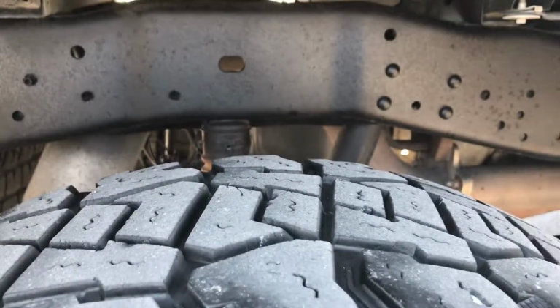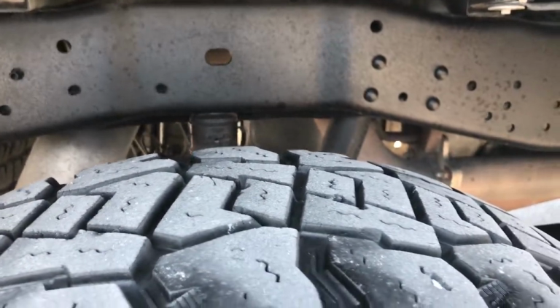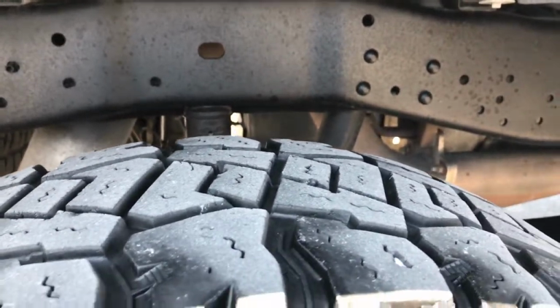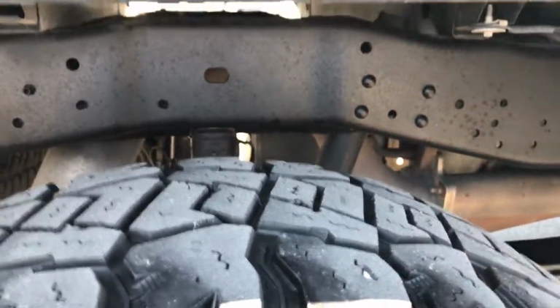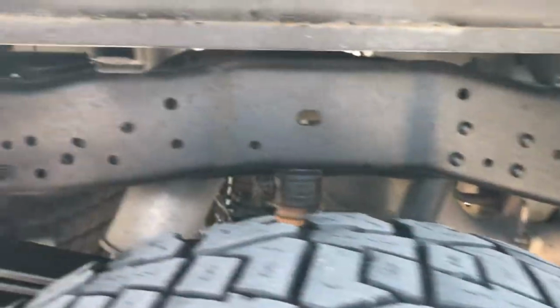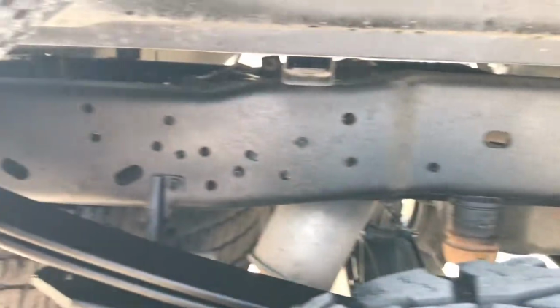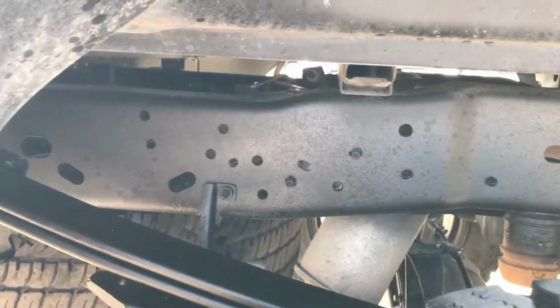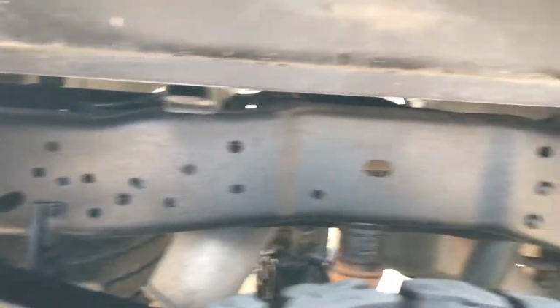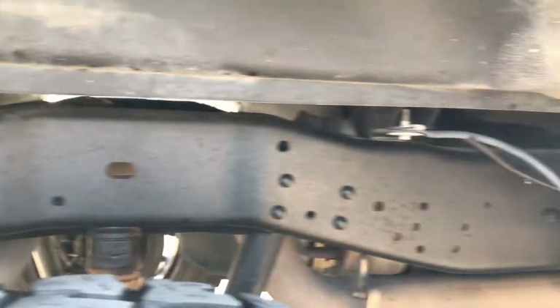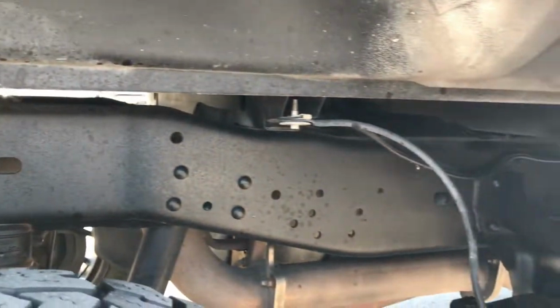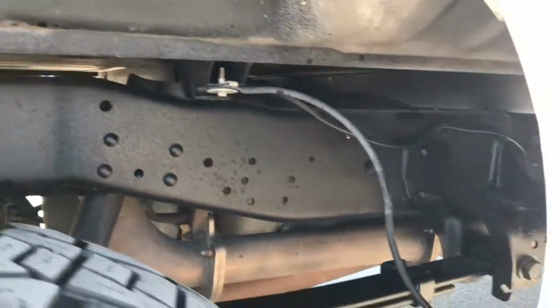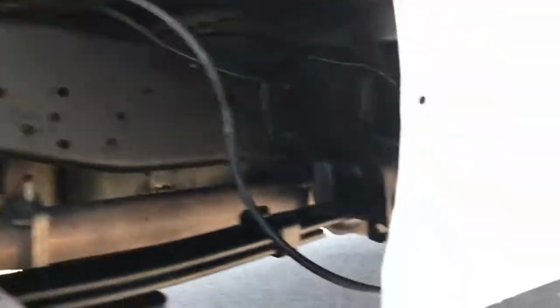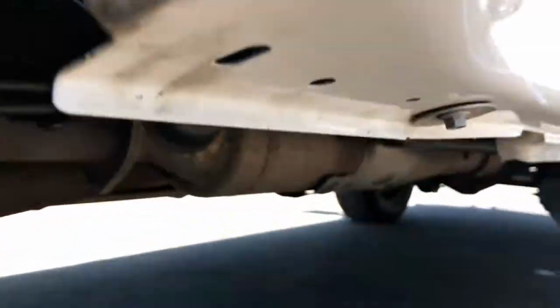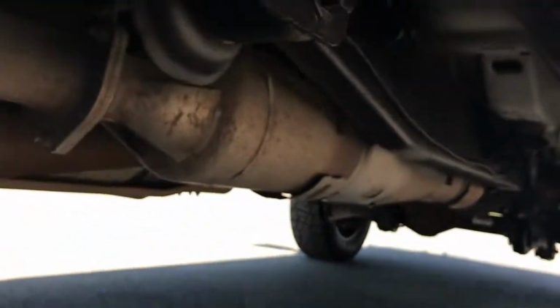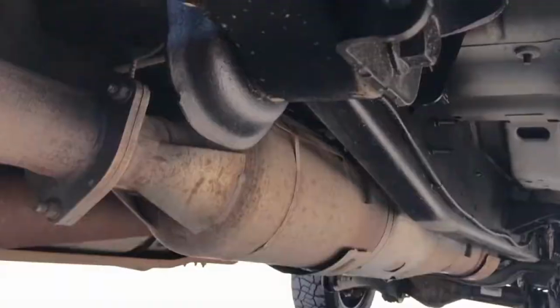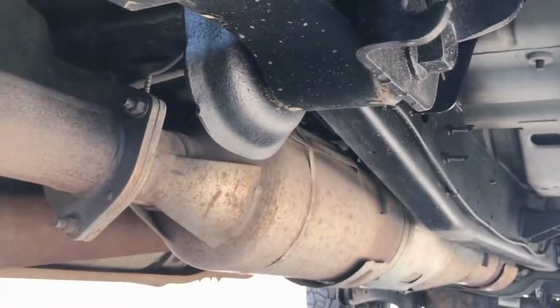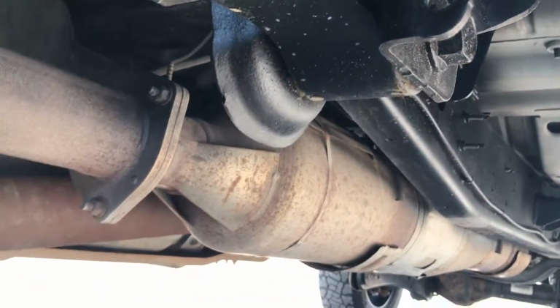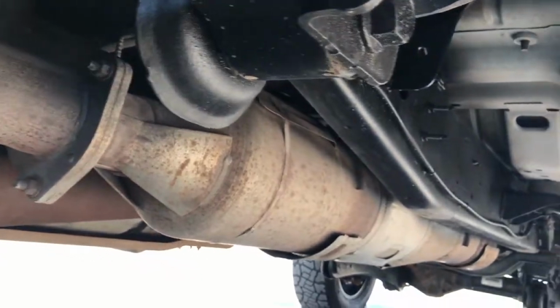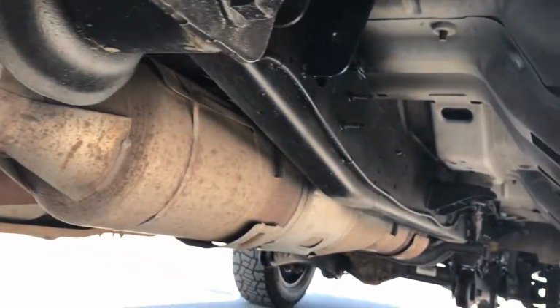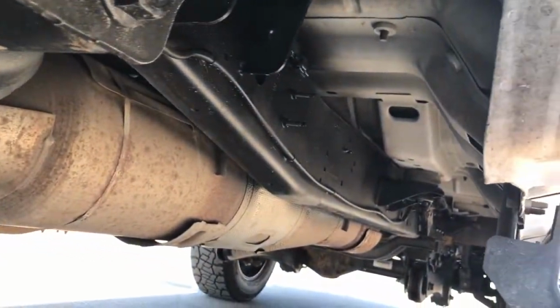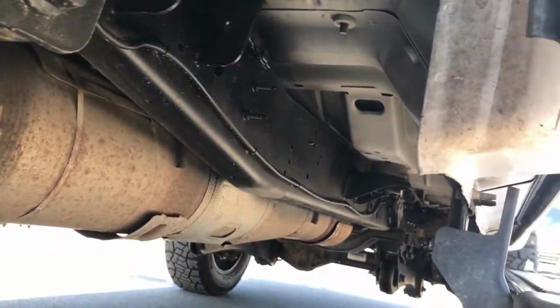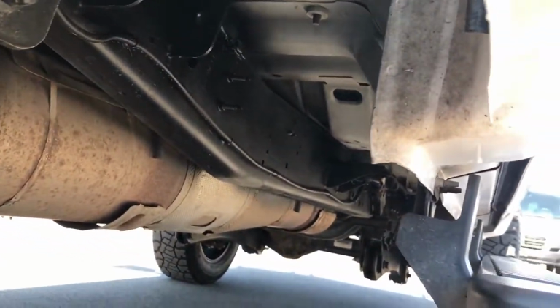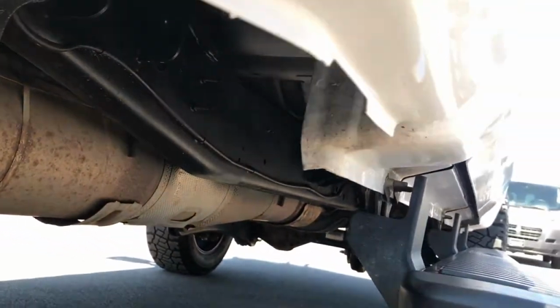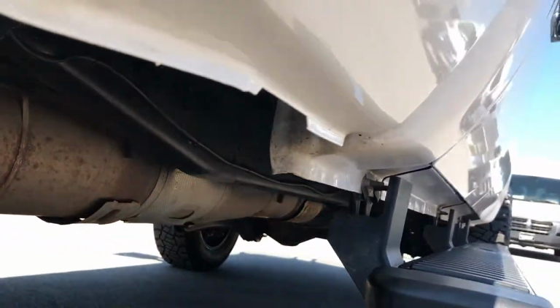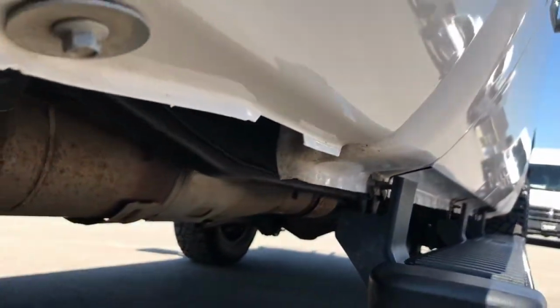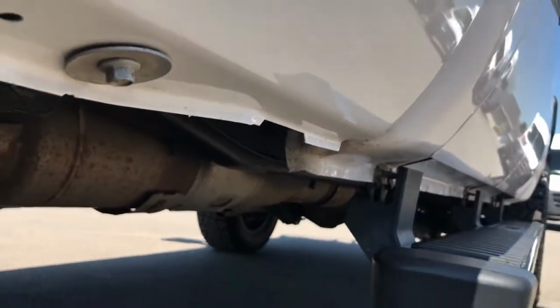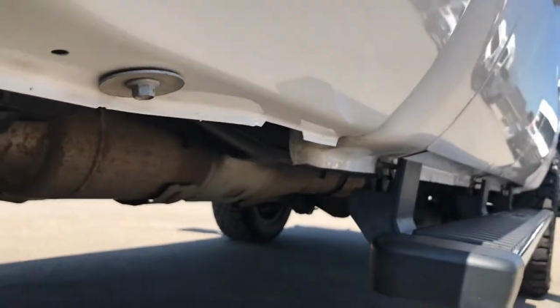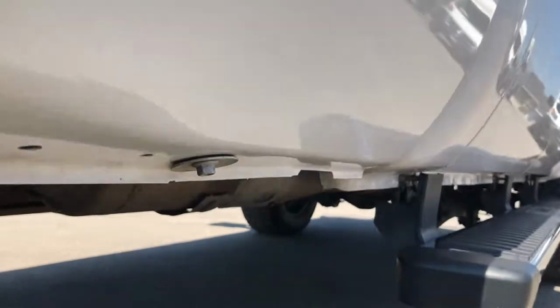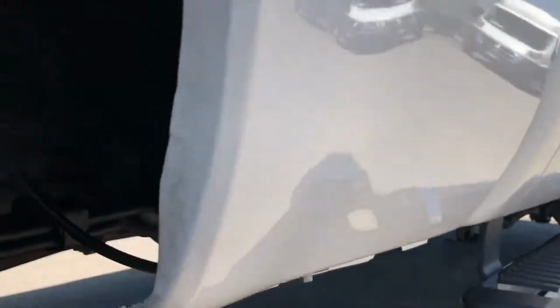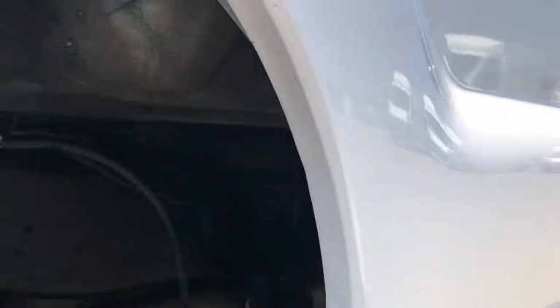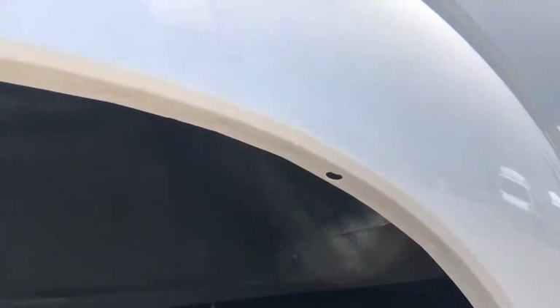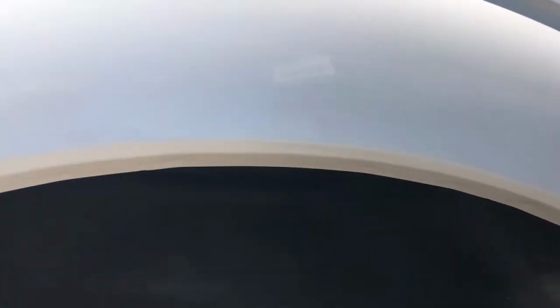The back tires have just as much tread as the front tires, and the frame and underbody are very clean on this truck. It has all the factory exhaust, the lower rockers look excellent, and the wheel wells look excellent.